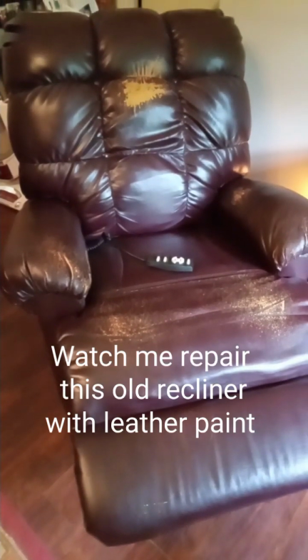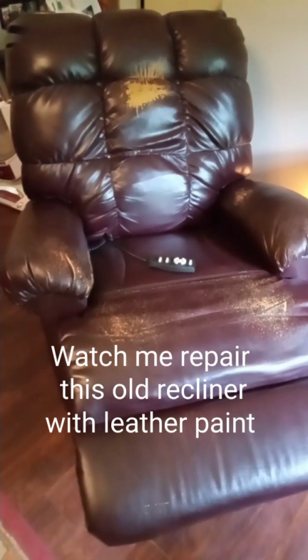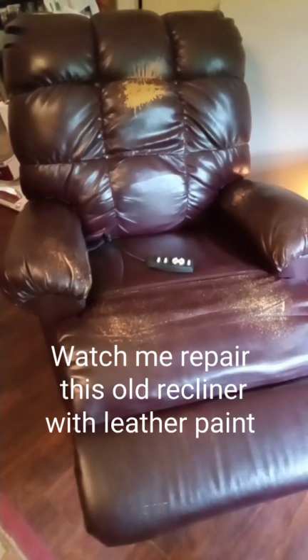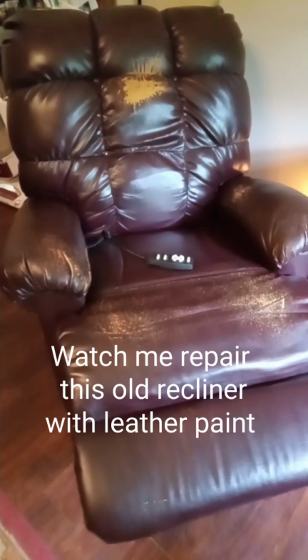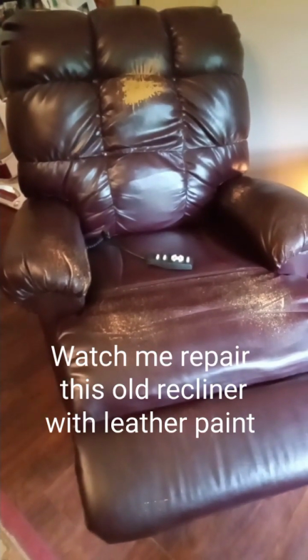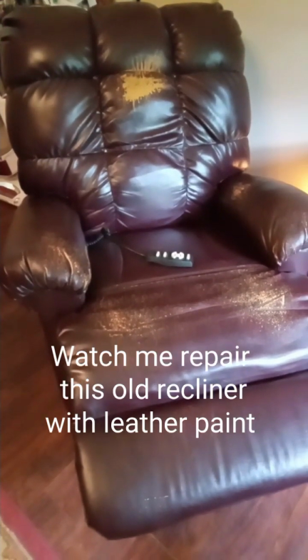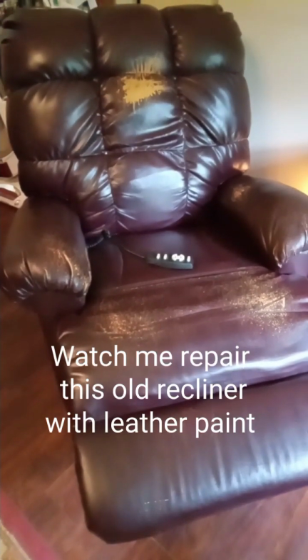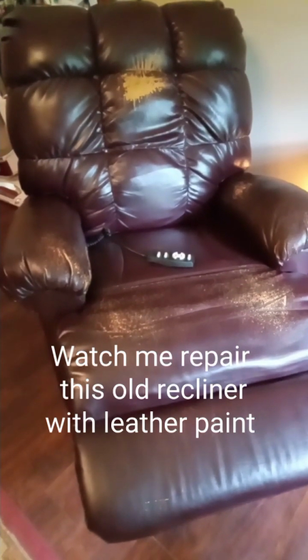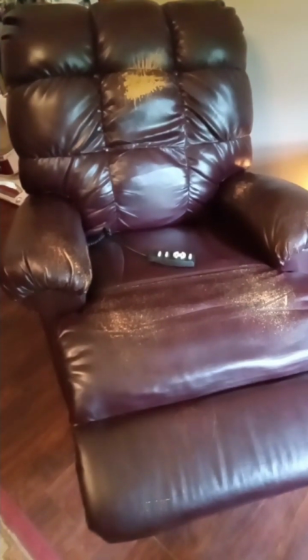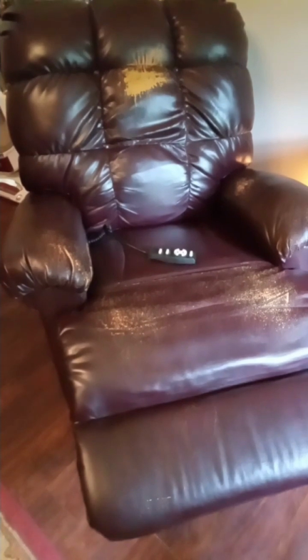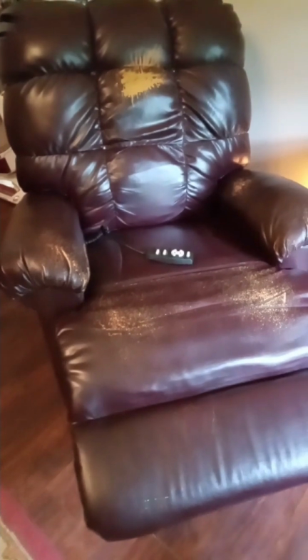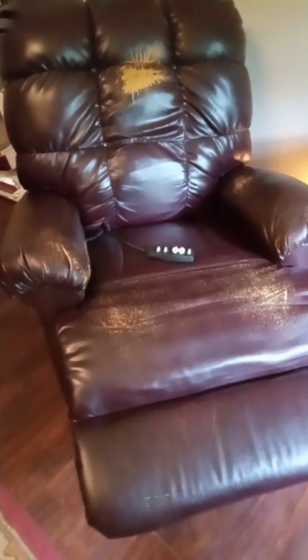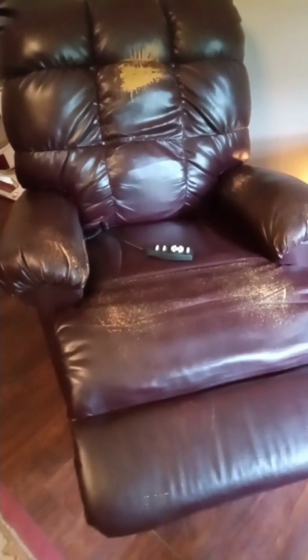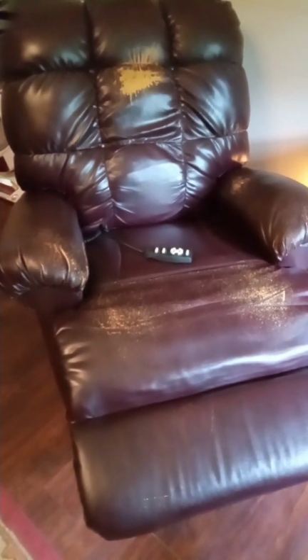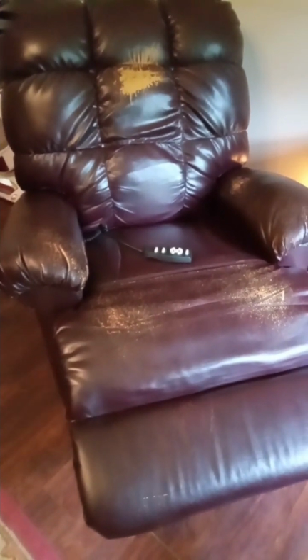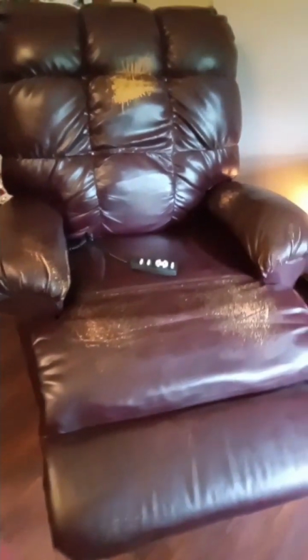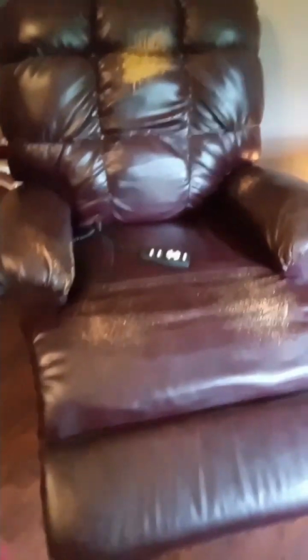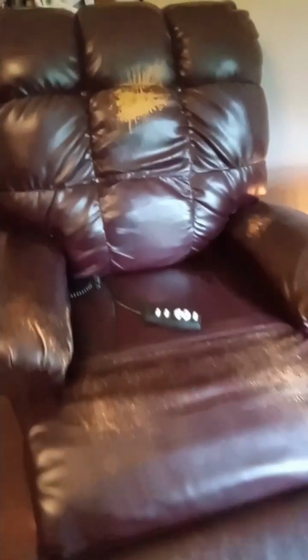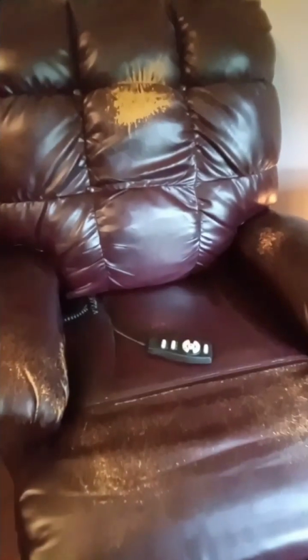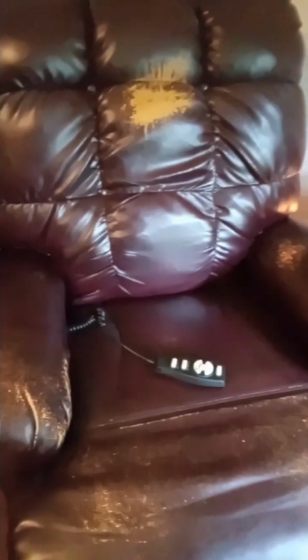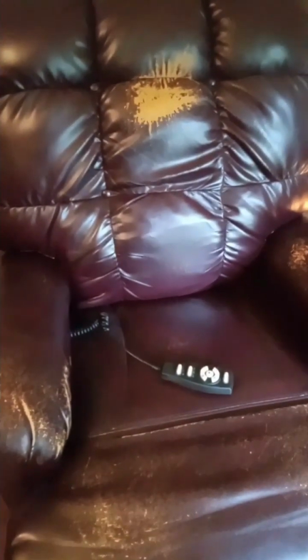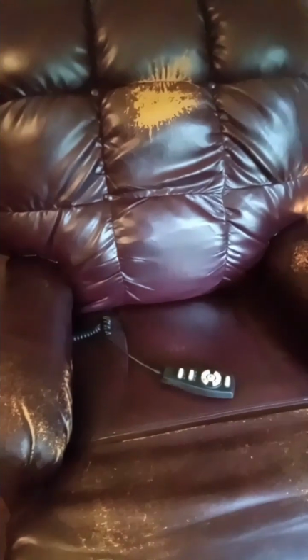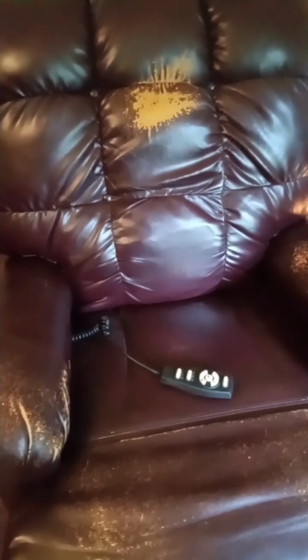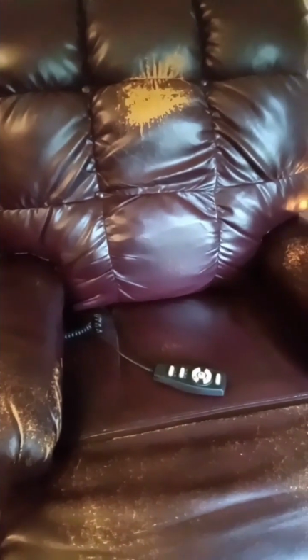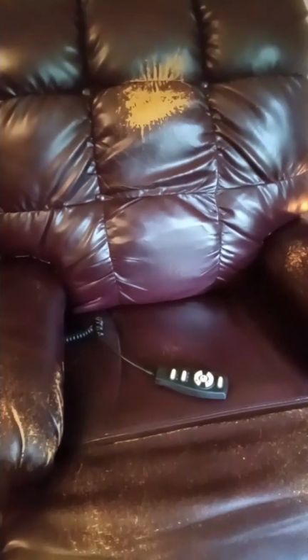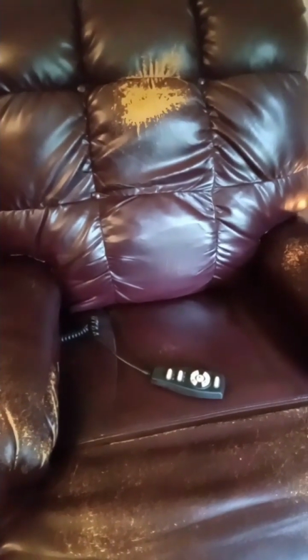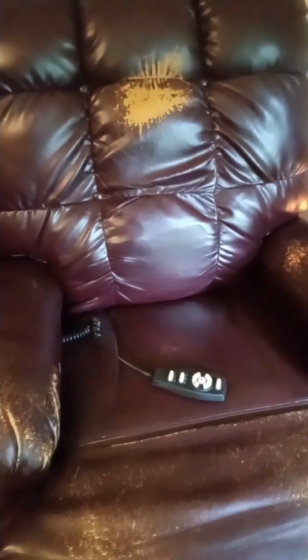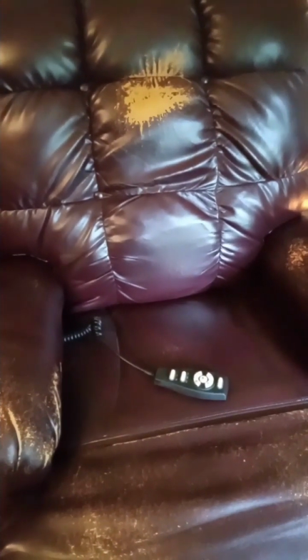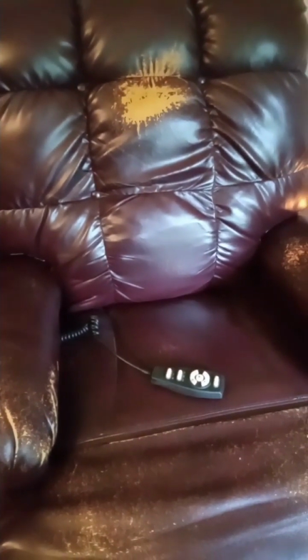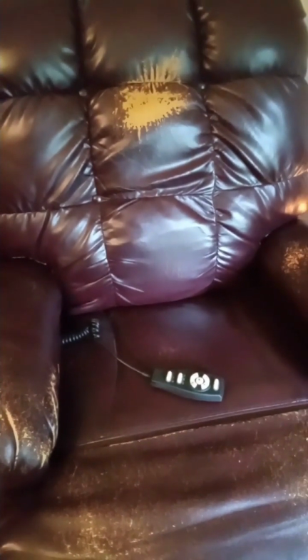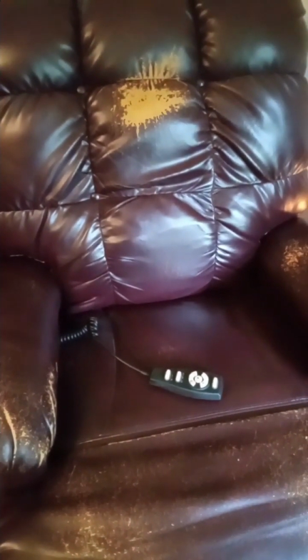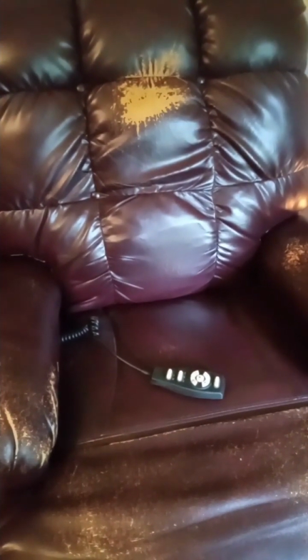Here is a recliner — it's an electric one that lifts and lowers and does the whole shebang — but as you can see there's a pretty bad worn spot there. So I'm going to try my hand at painting this.